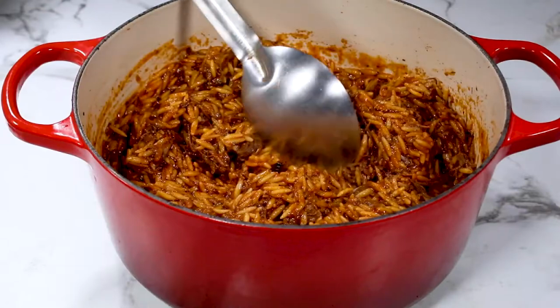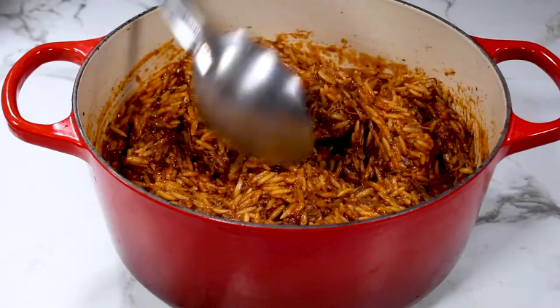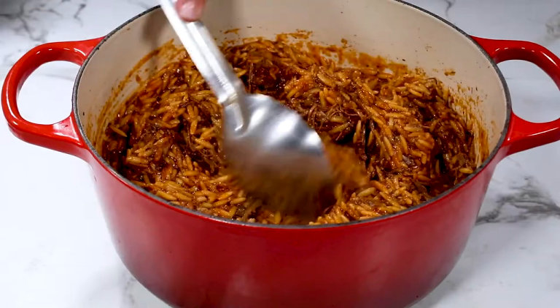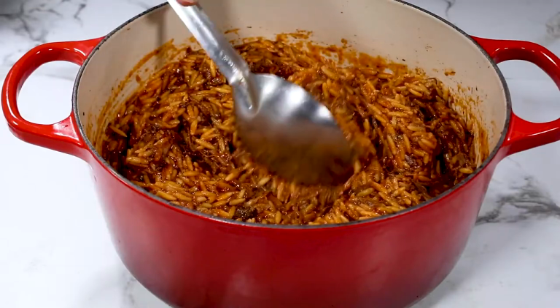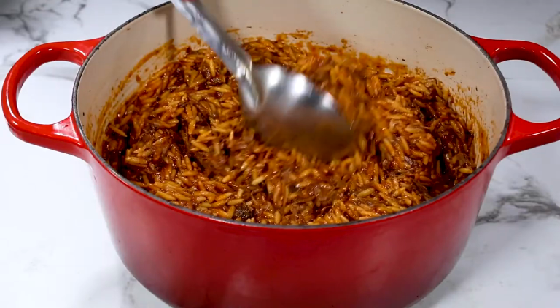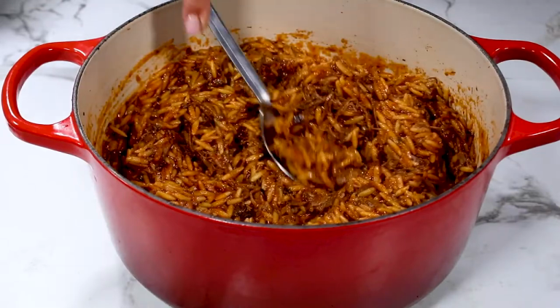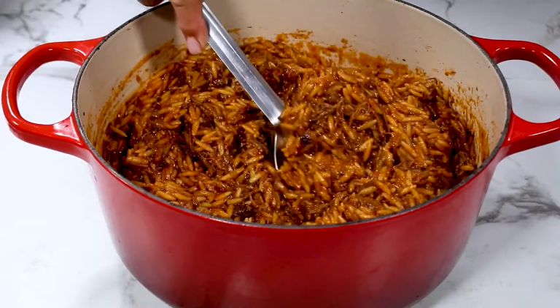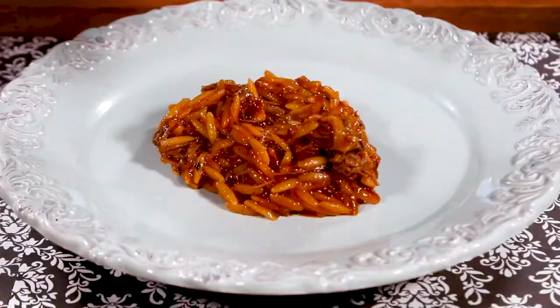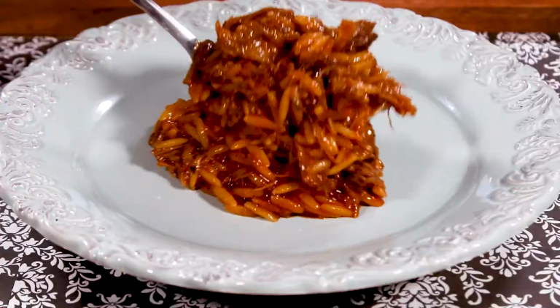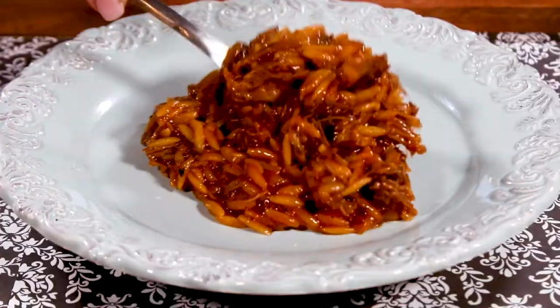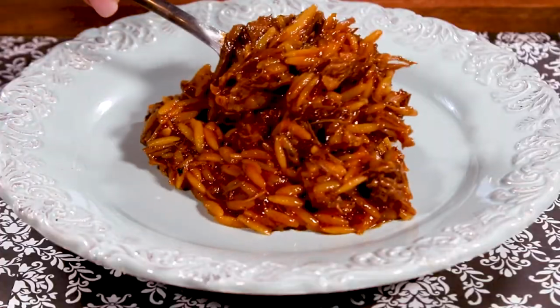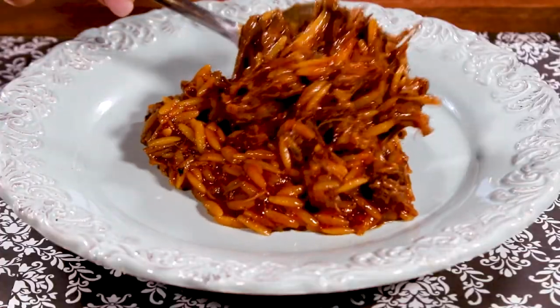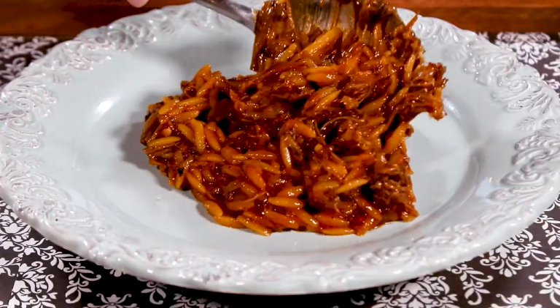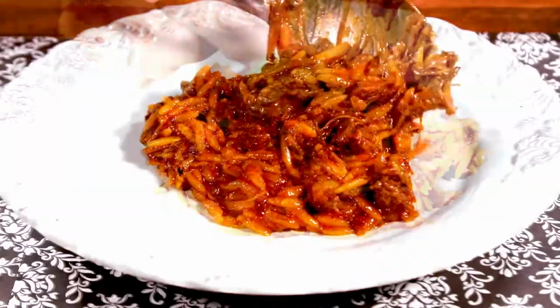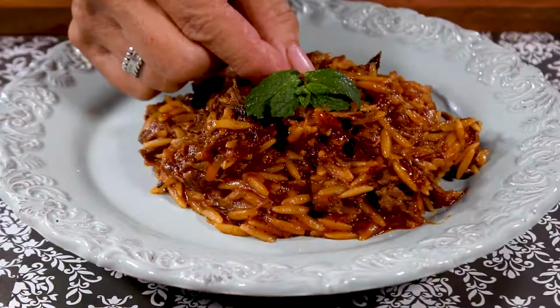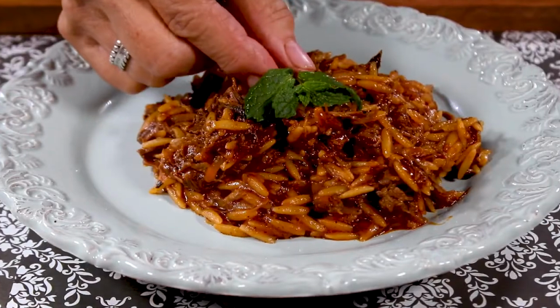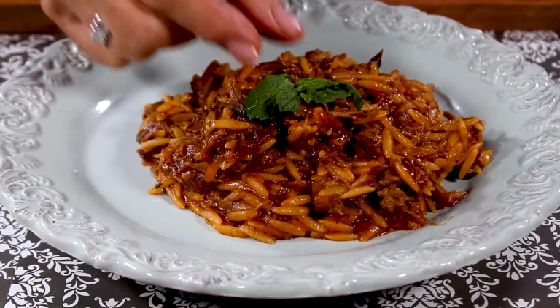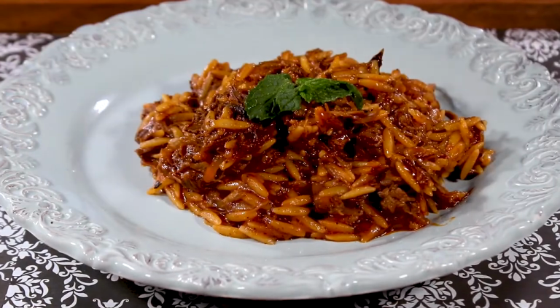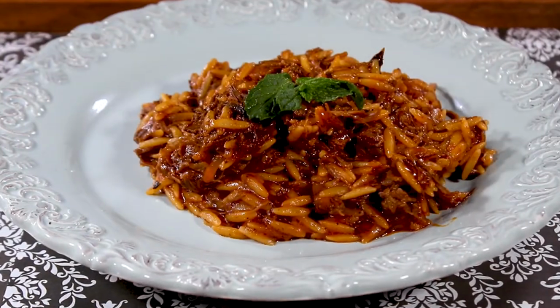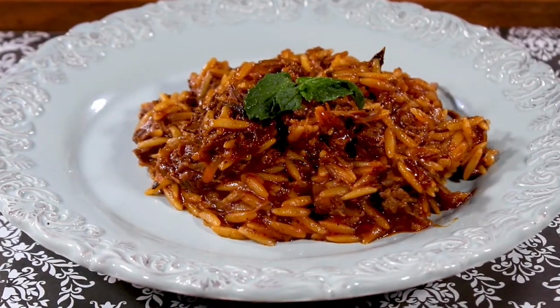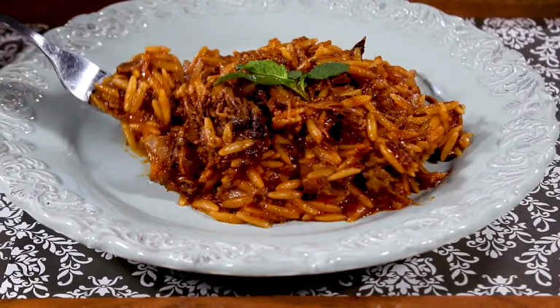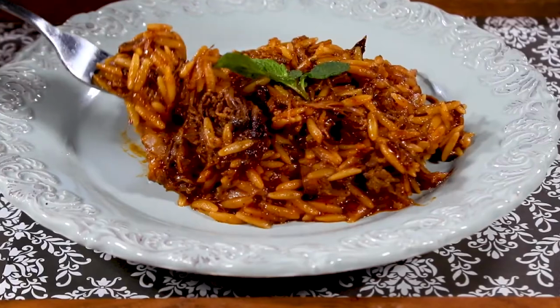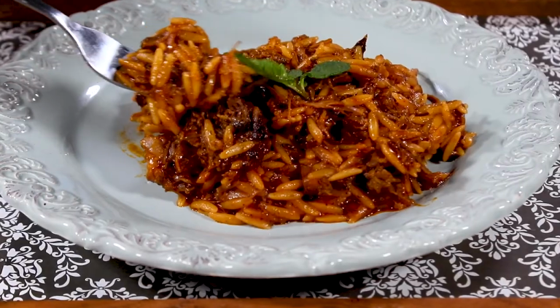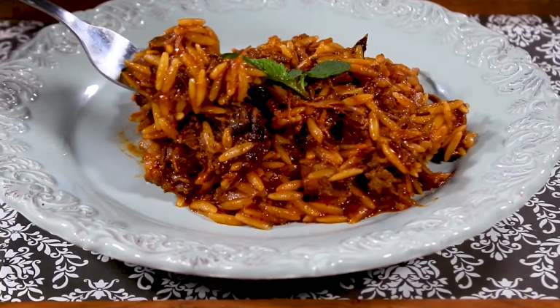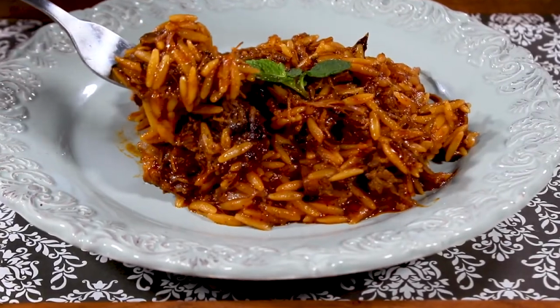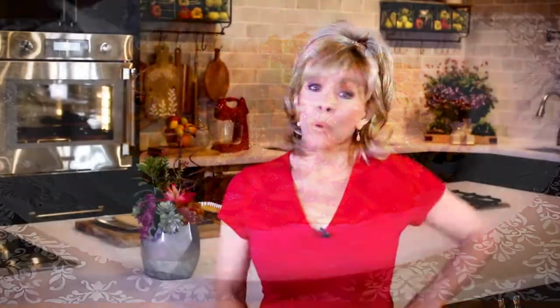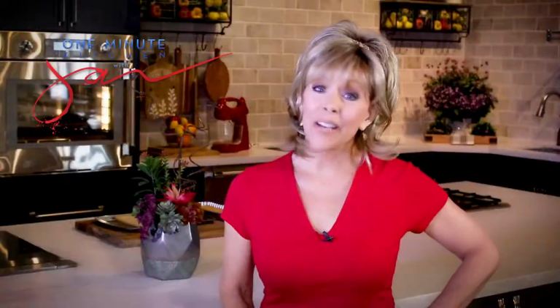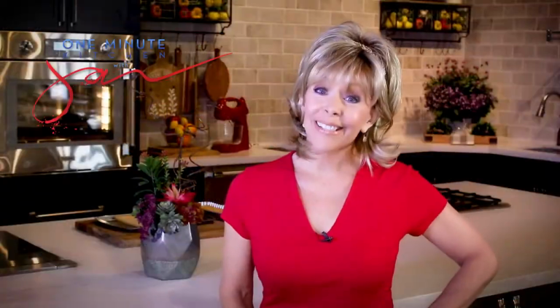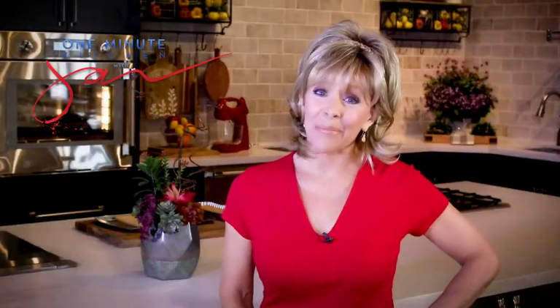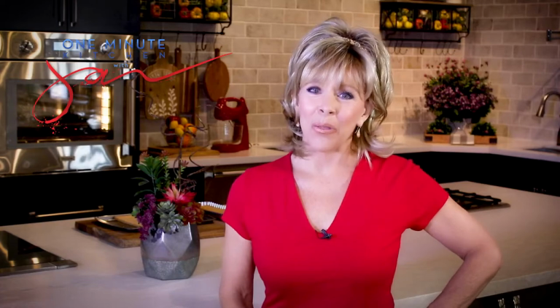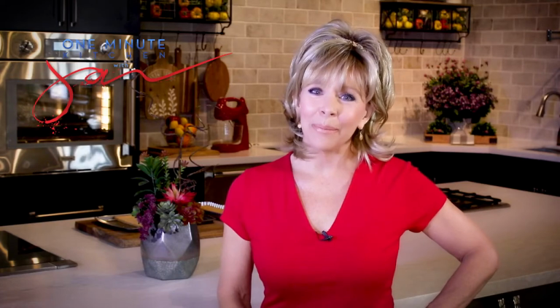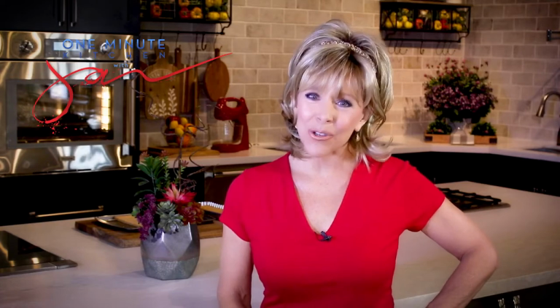Greek stew. Manestra. A one-pot Greek wonder. We'll catch you next time on the One Minute Kitchen.